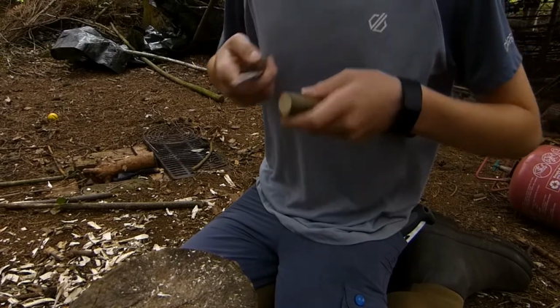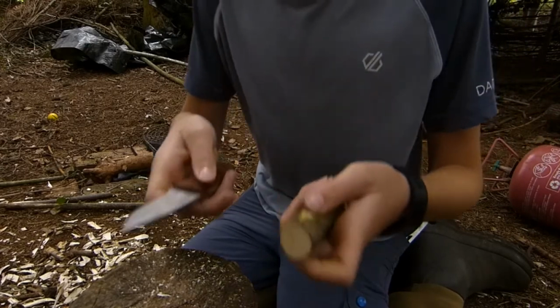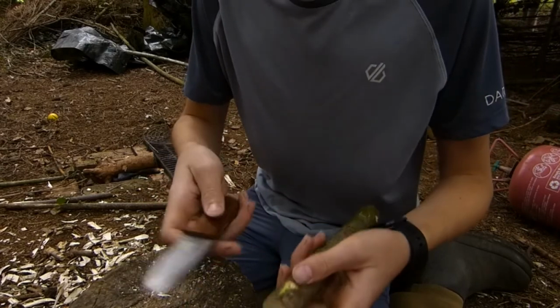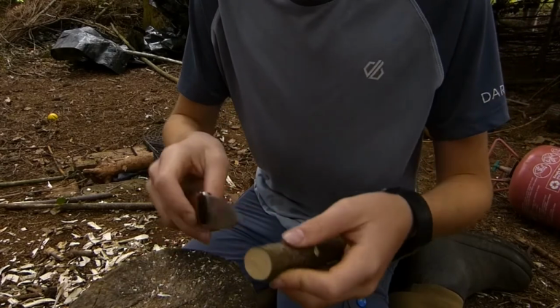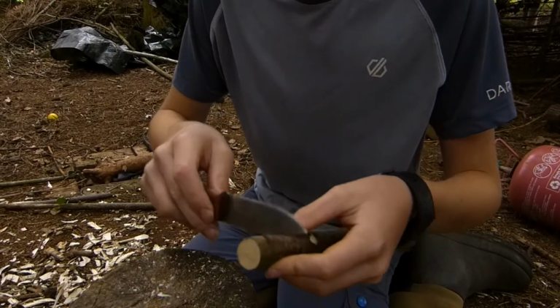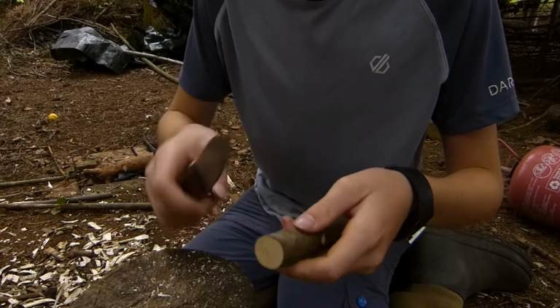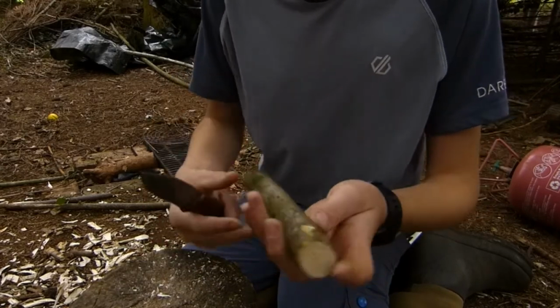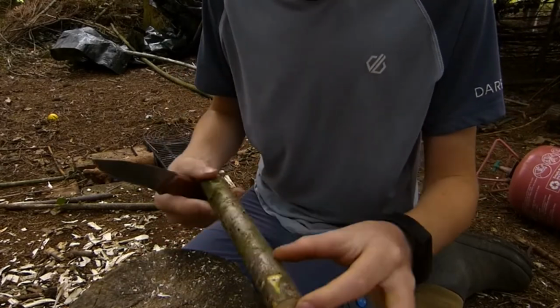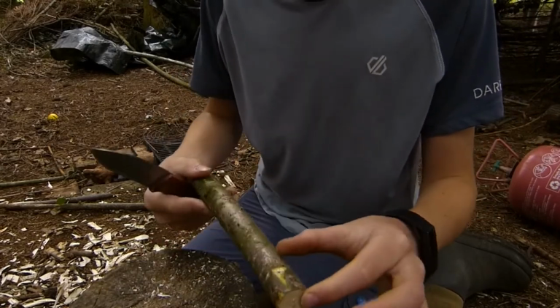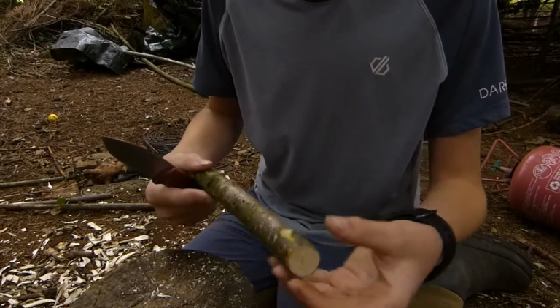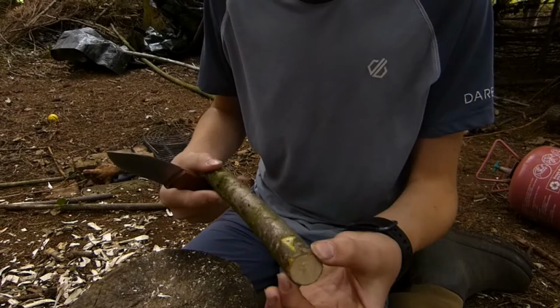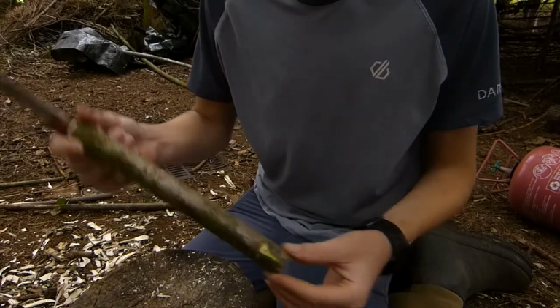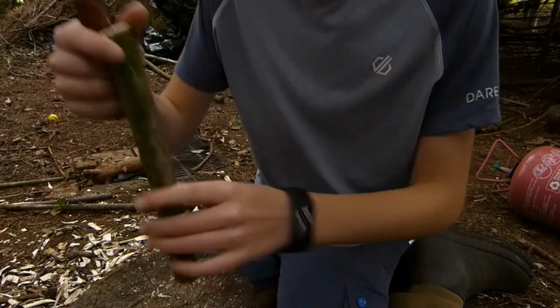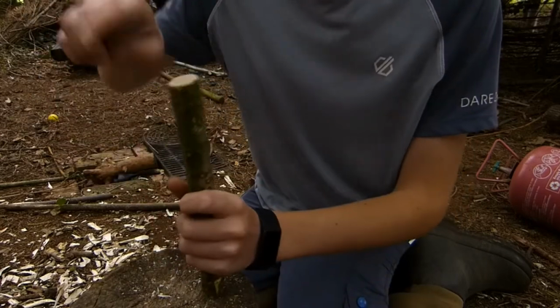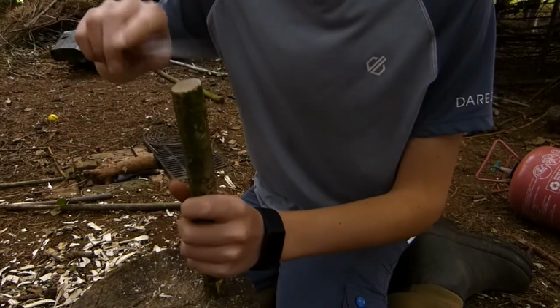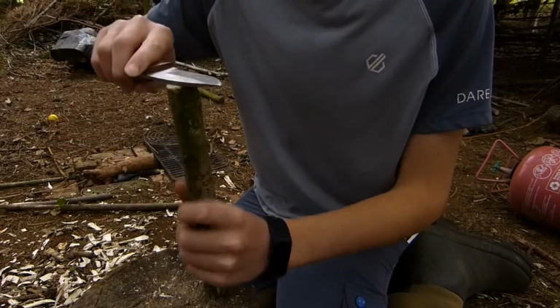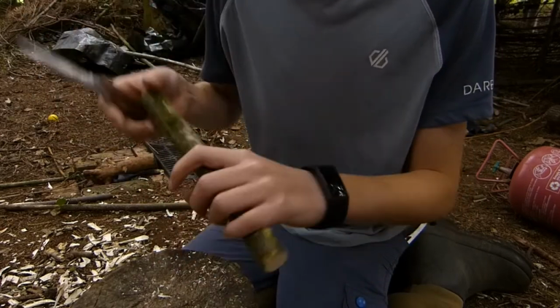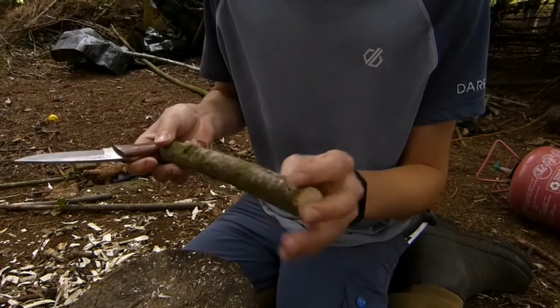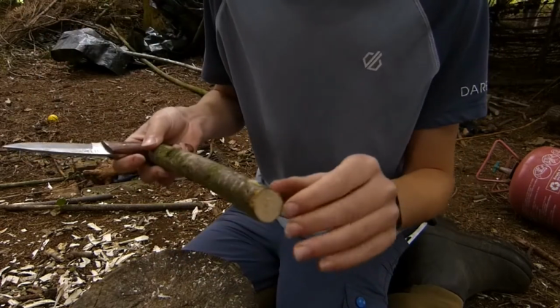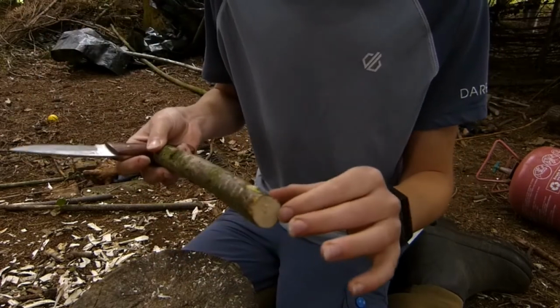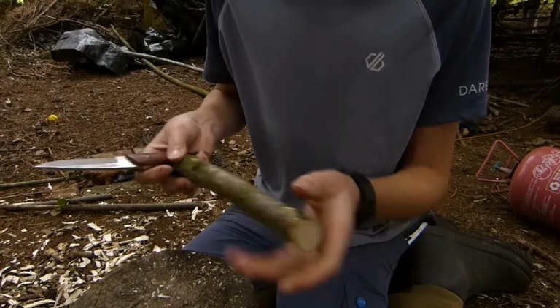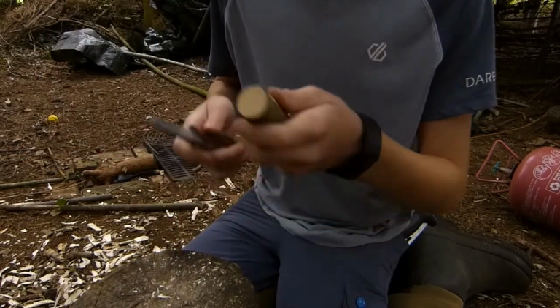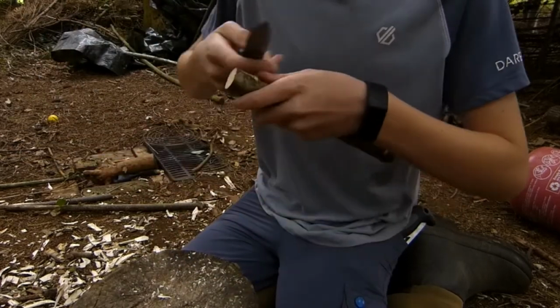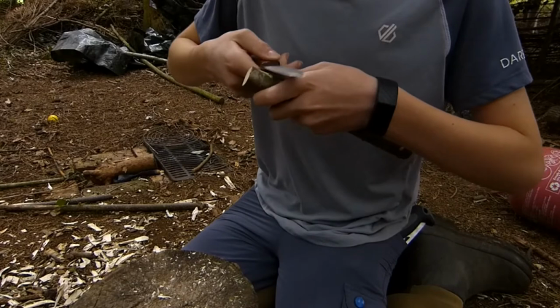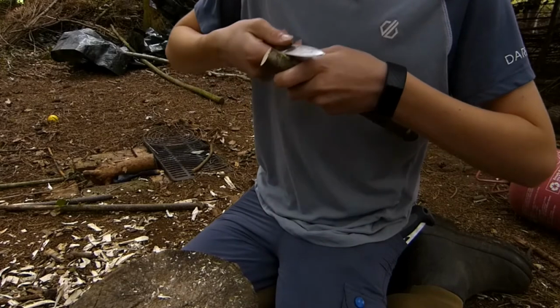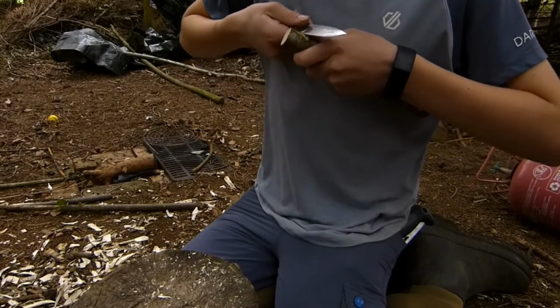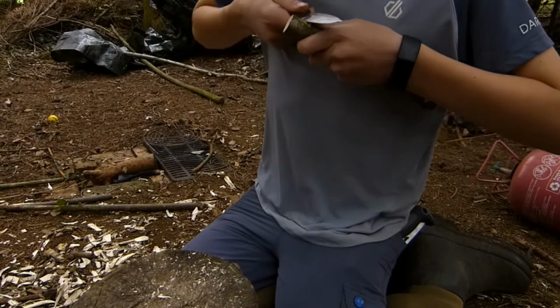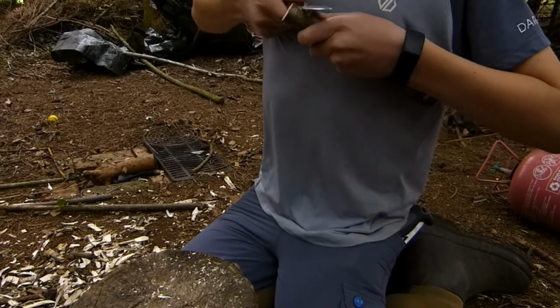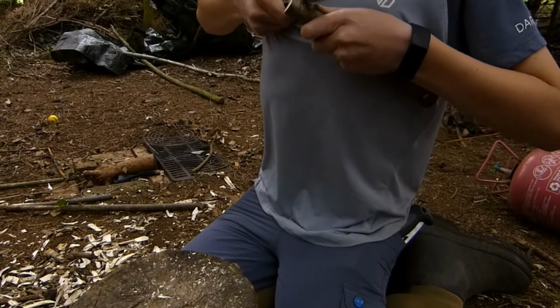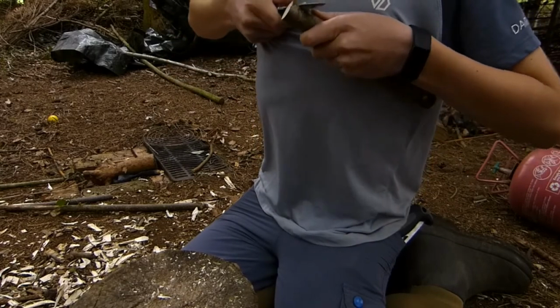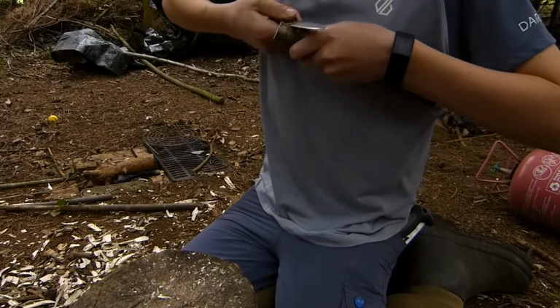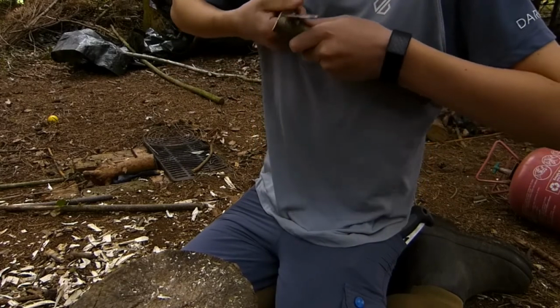I want the point to be short and stubby because if it was longer and thinner it would snap when knocking it into the ground, so I only want a very short little point that goes to quite a stubby end.